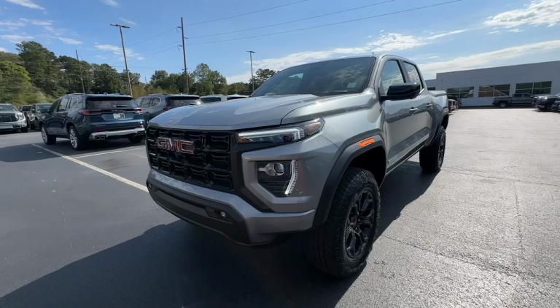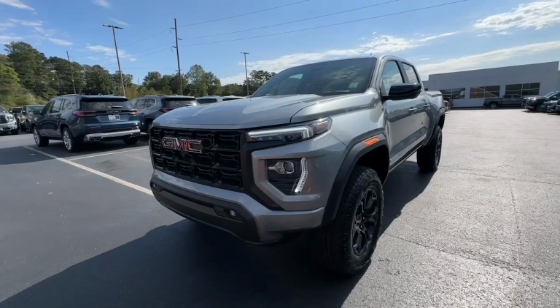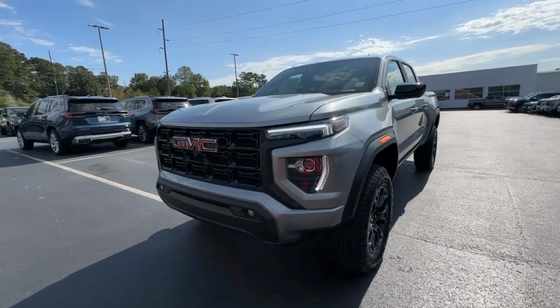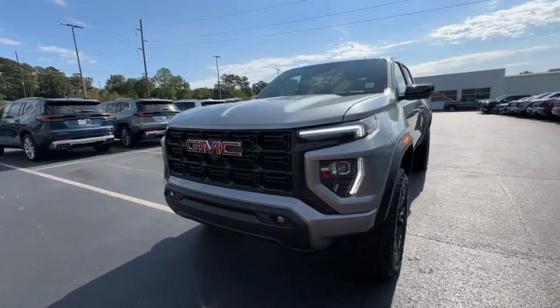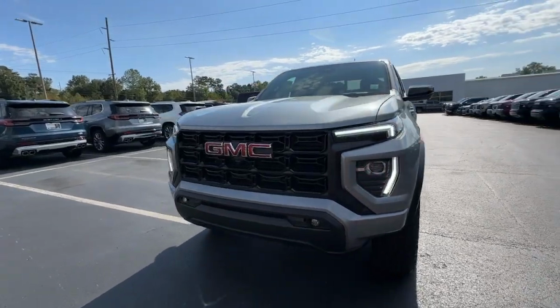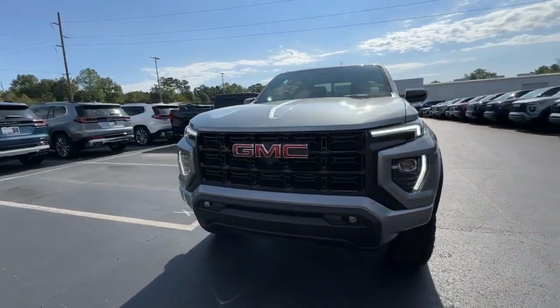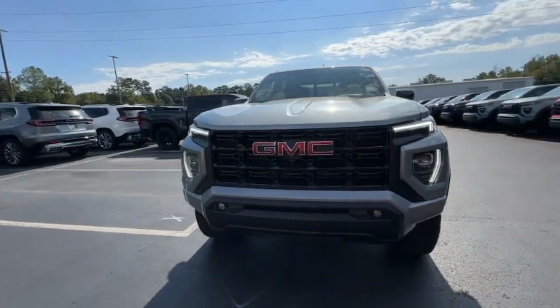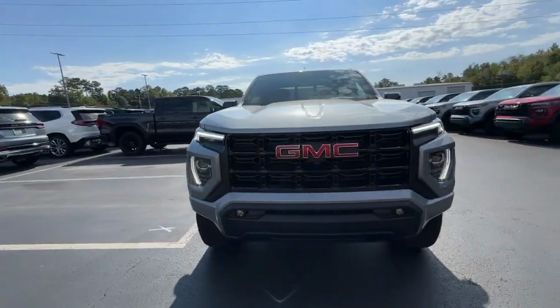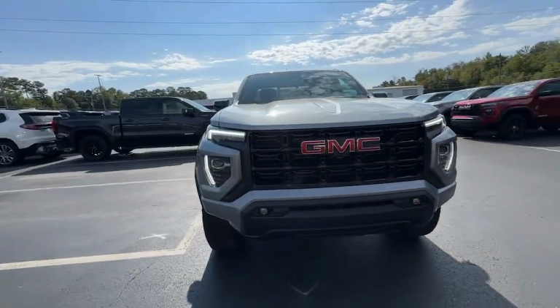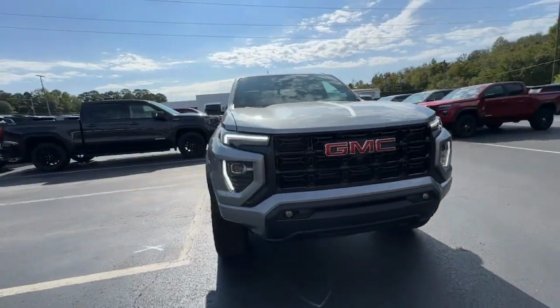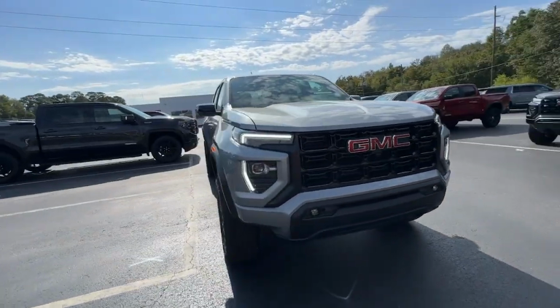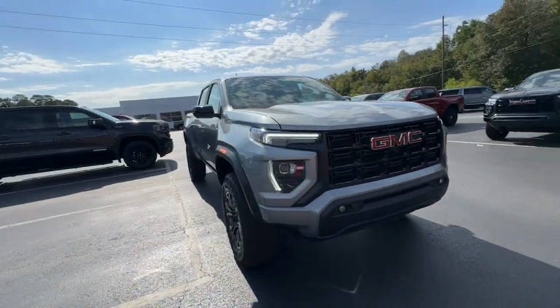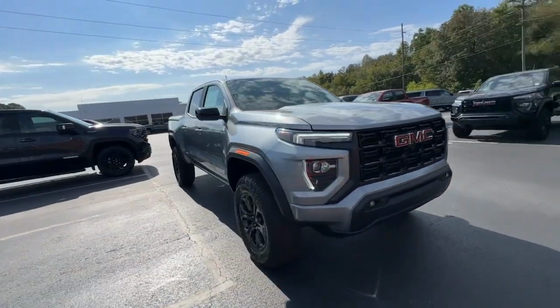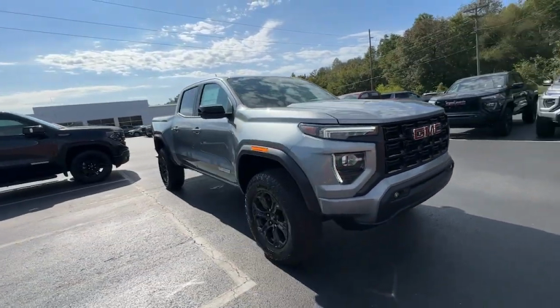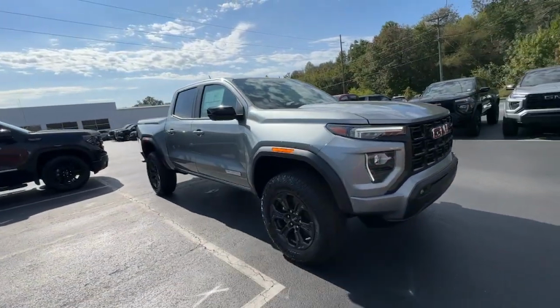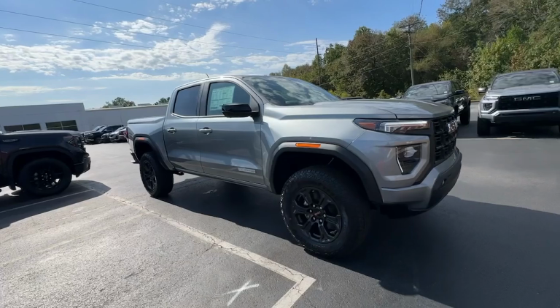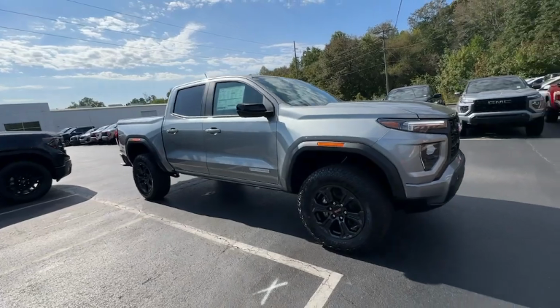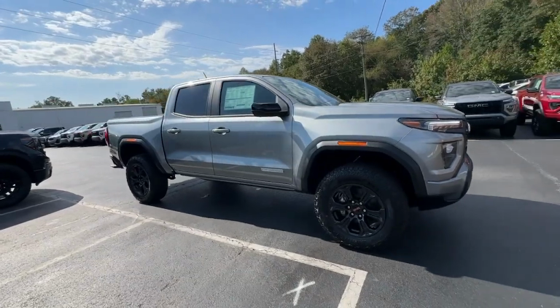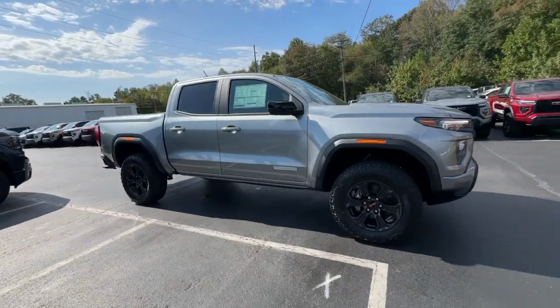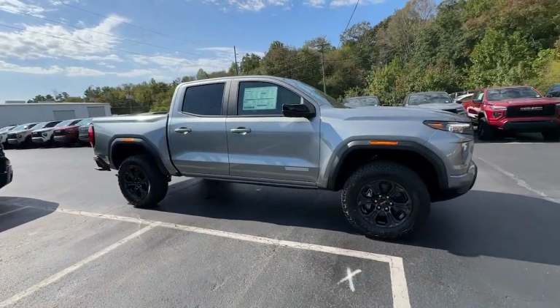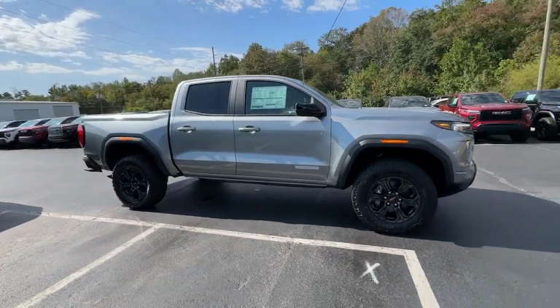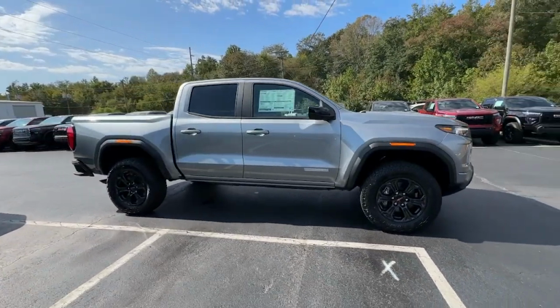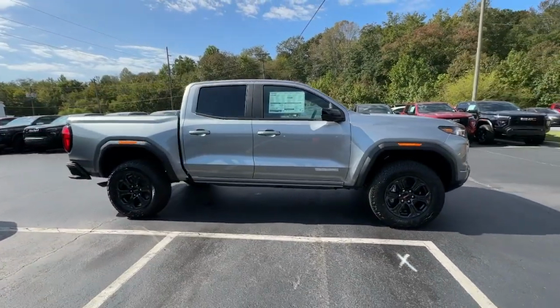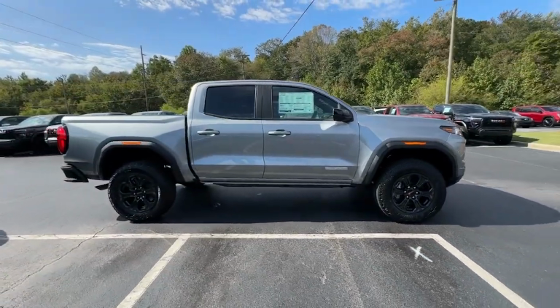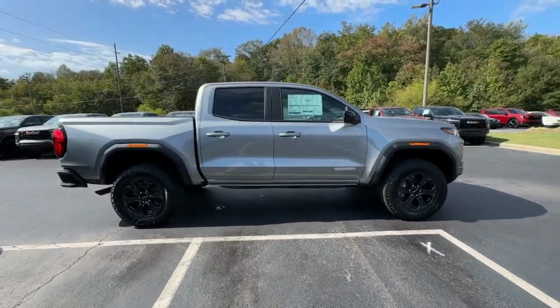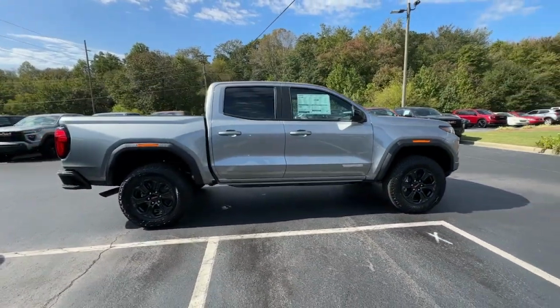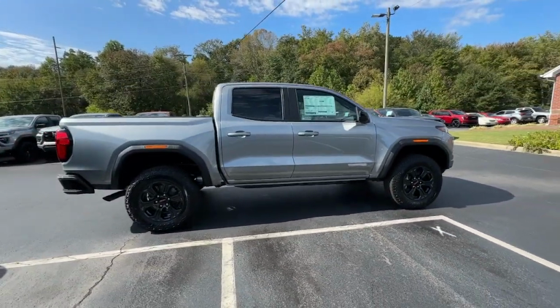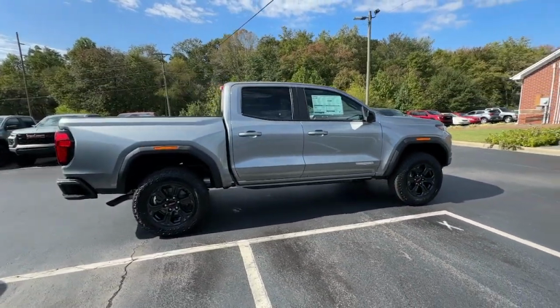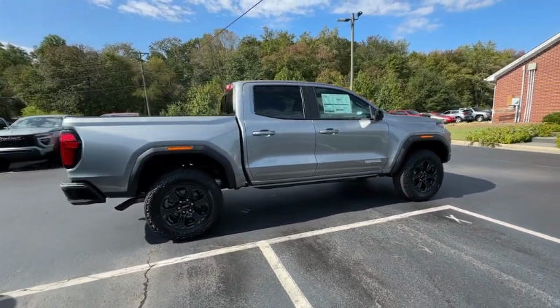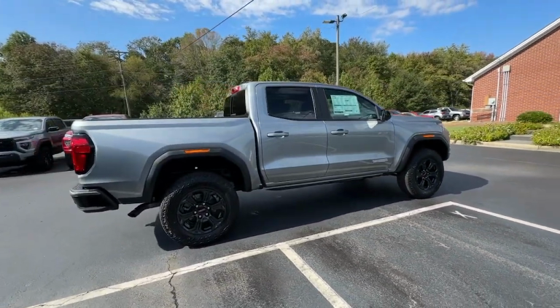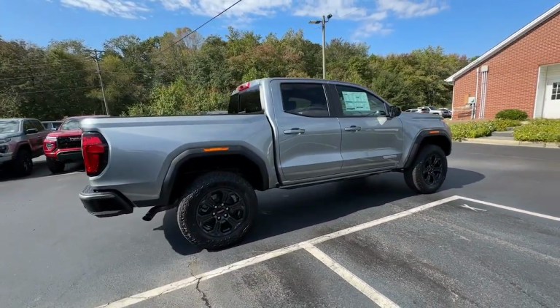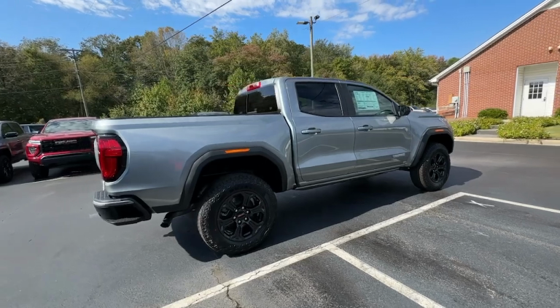Your next car could be the 2024 GMC Canyon. This hard-working Canyon delivers impressive towing and hauling capability and a smooth, agile driving experience.